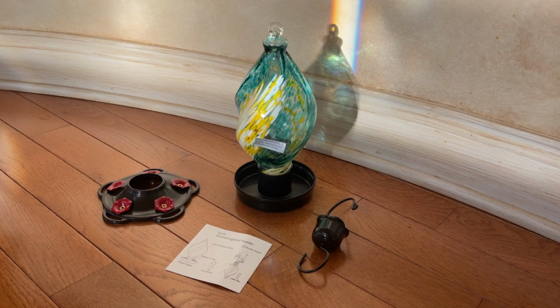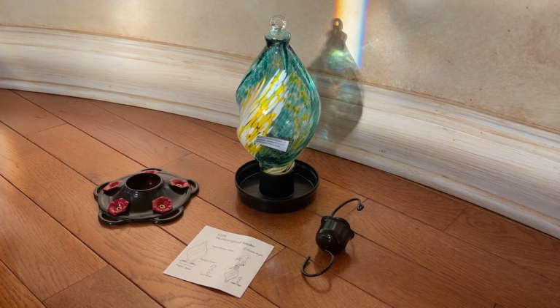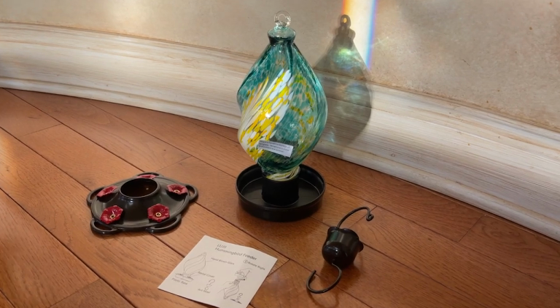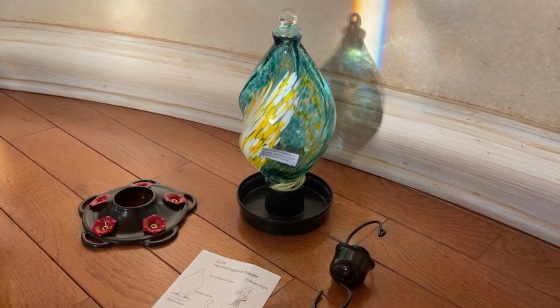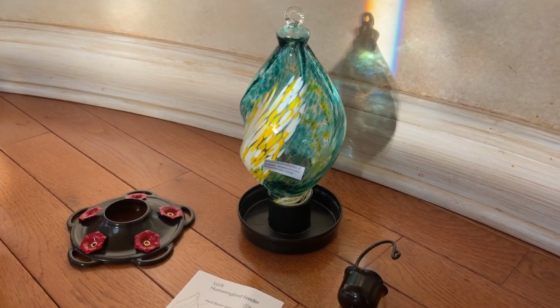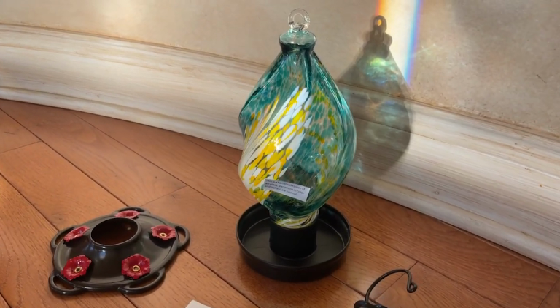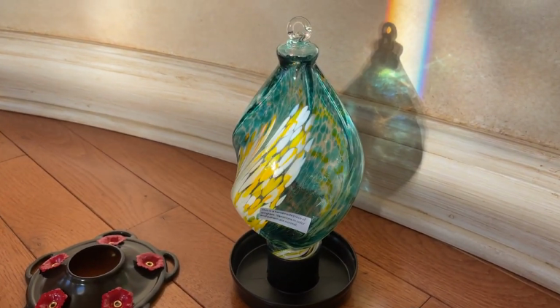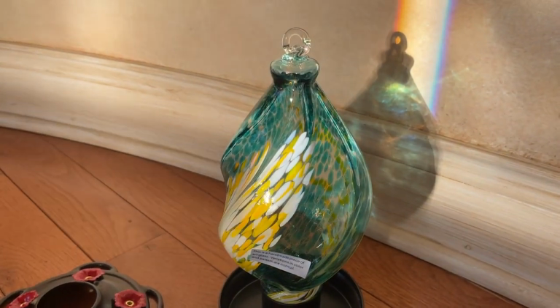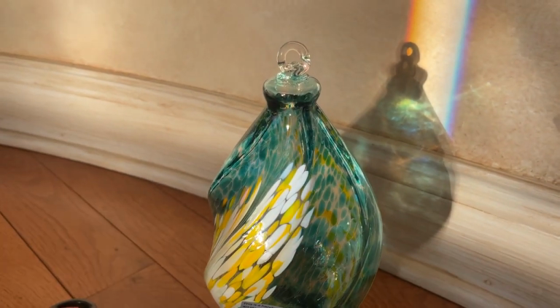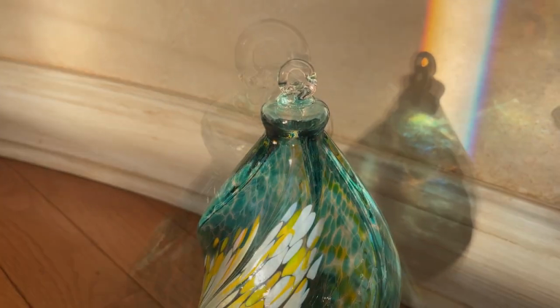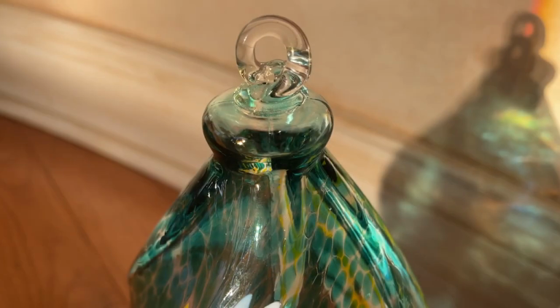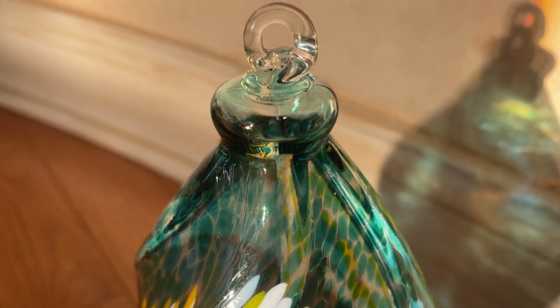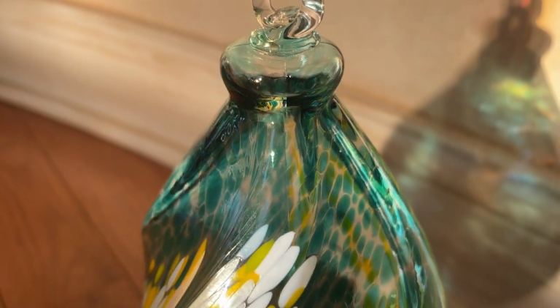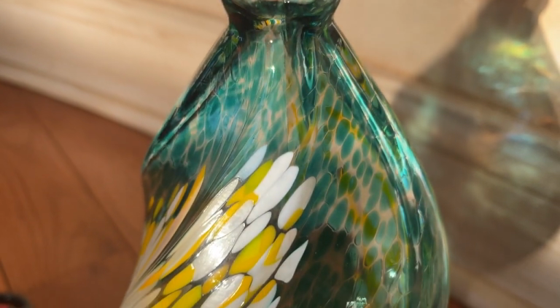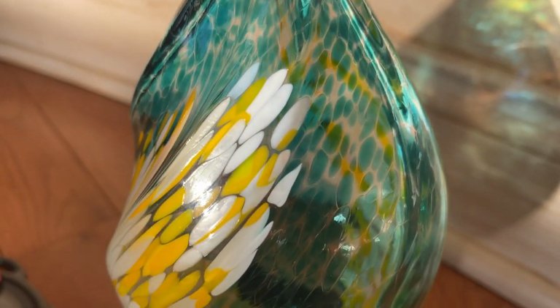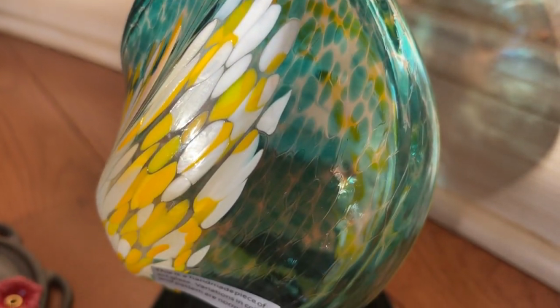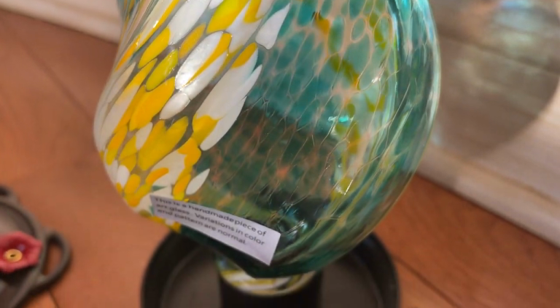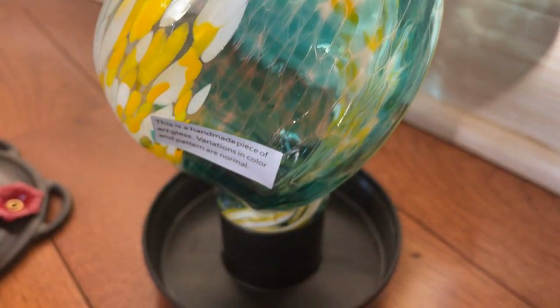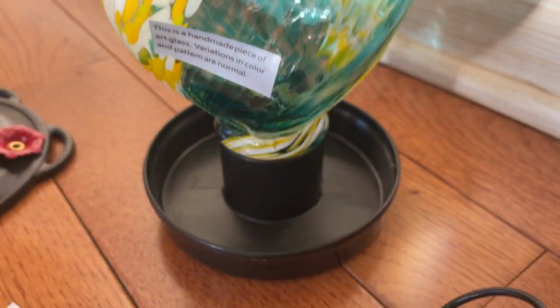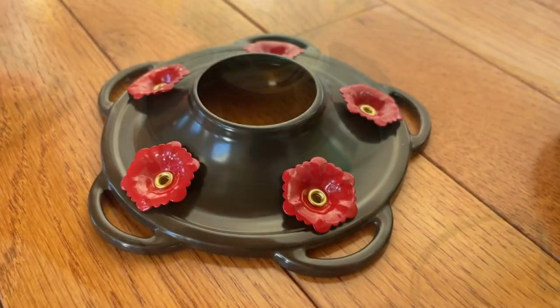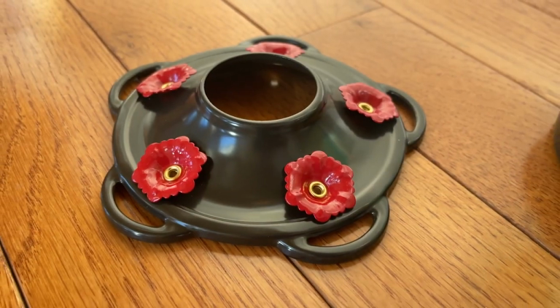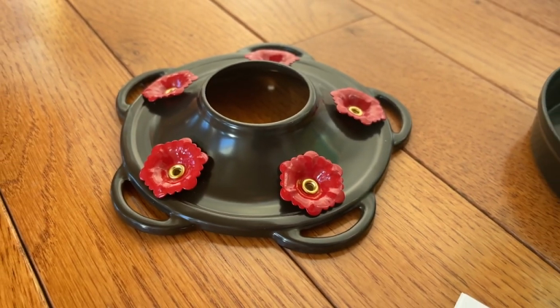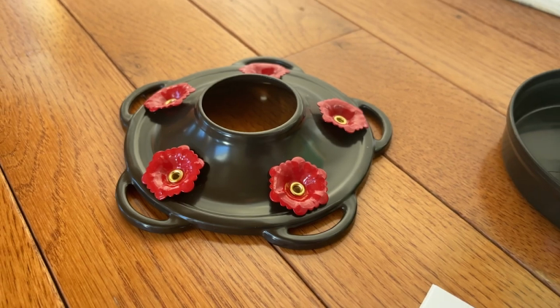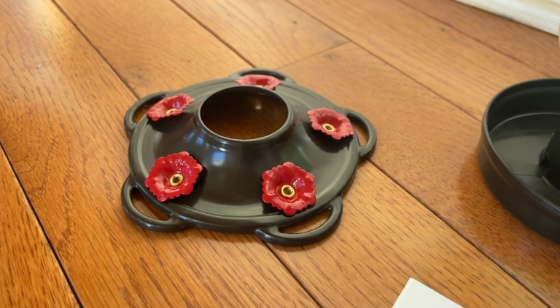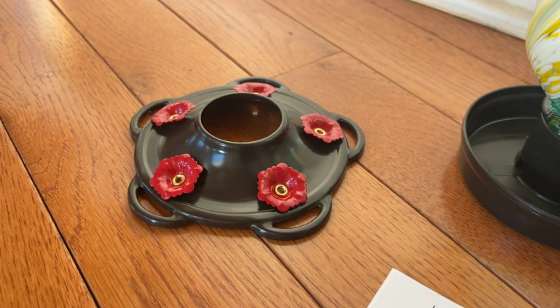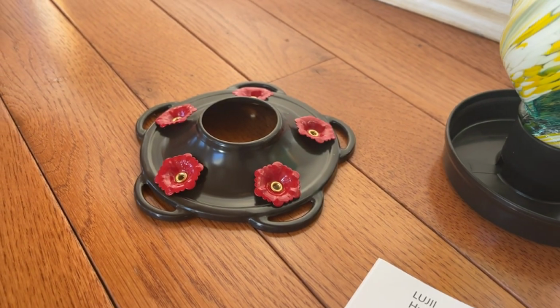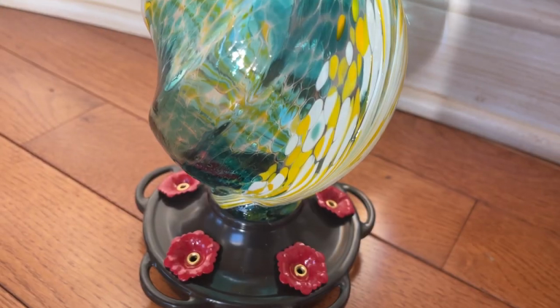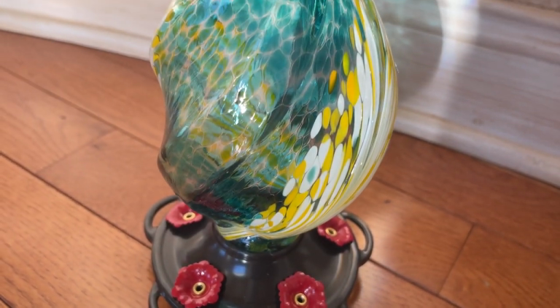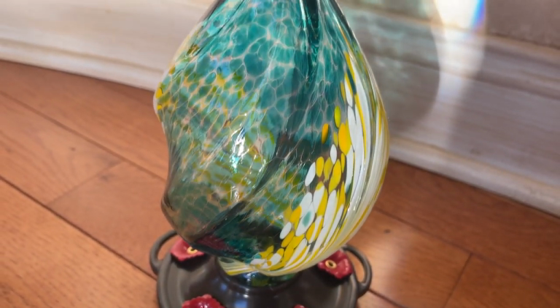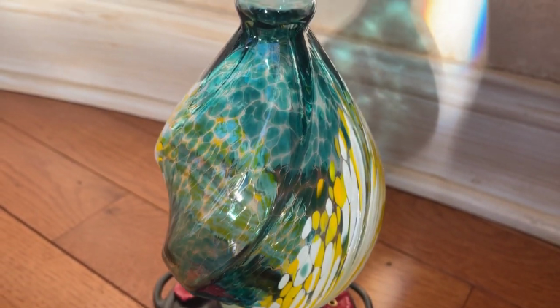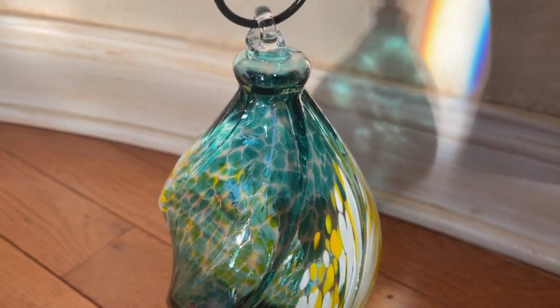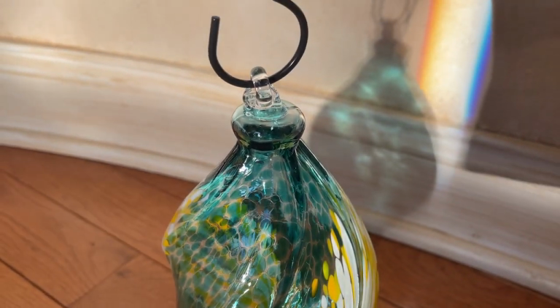I'm happy with this hand-blown hummingbird feeder and here is why. The spiral glass design is fantastic. The brown base with red flowers will help attract the hummingbirds to feed. This feeder looked great when assembled.